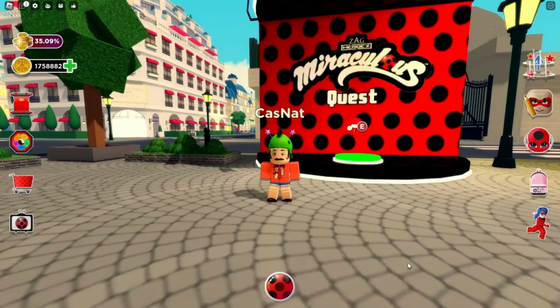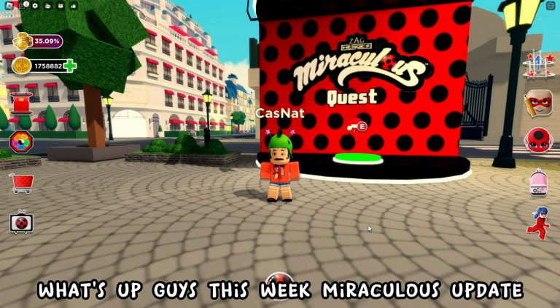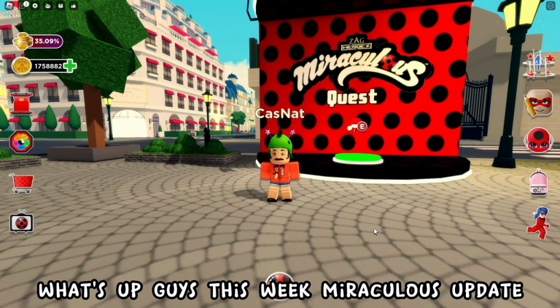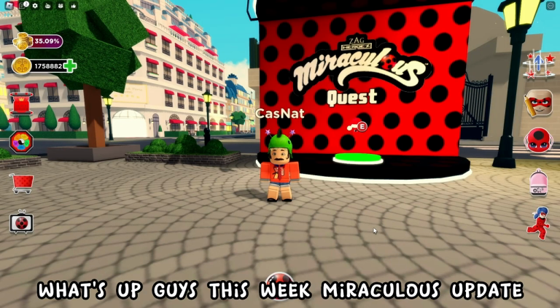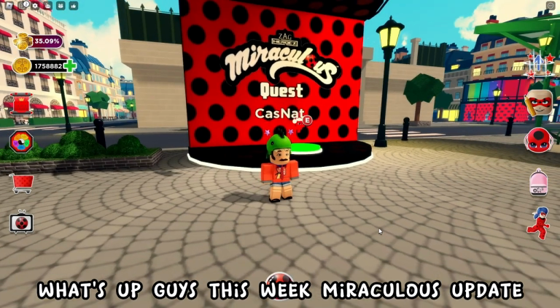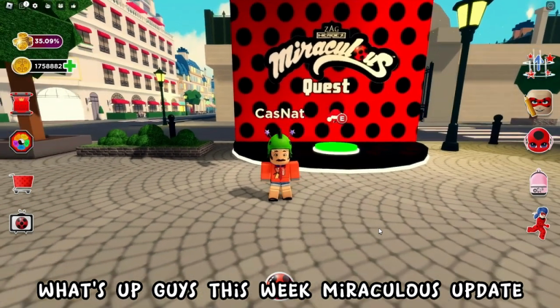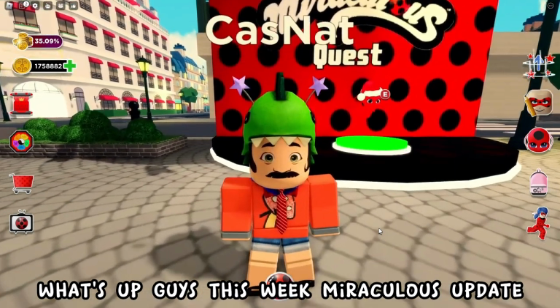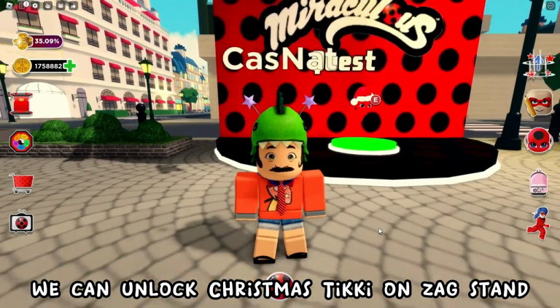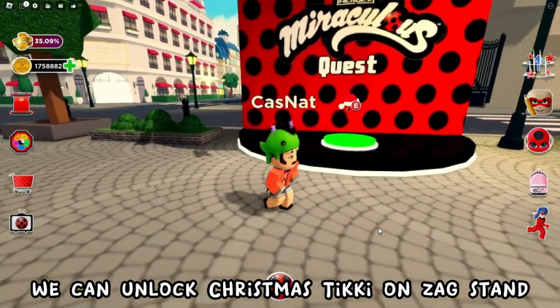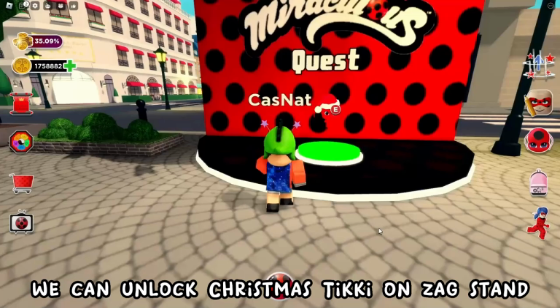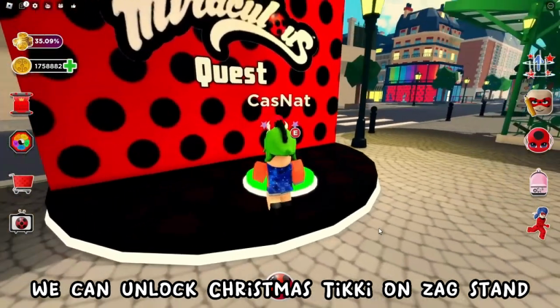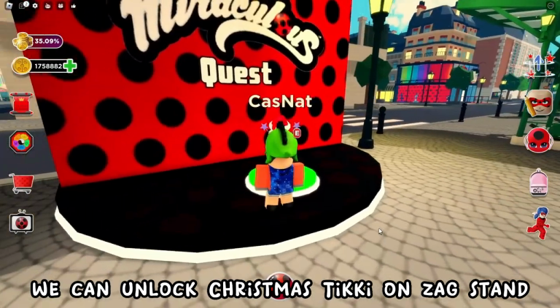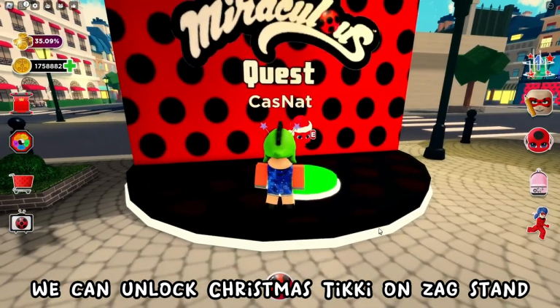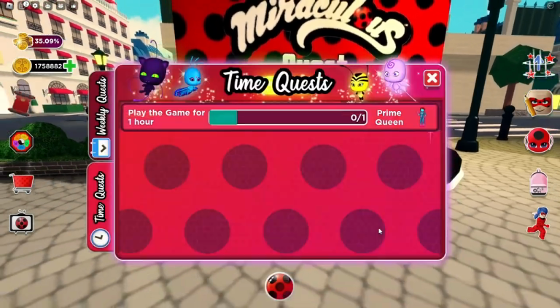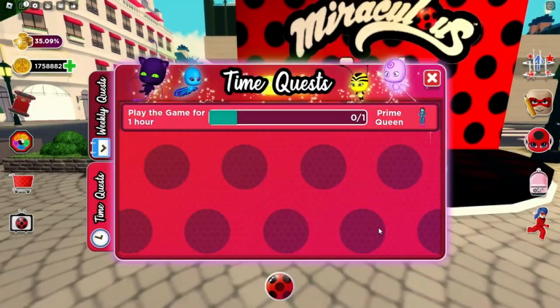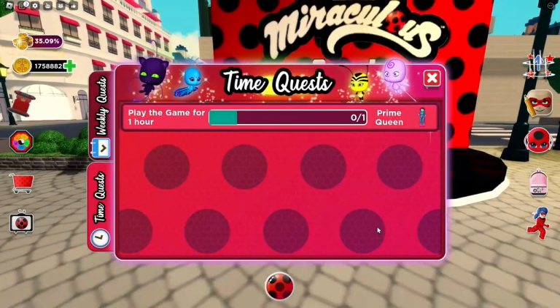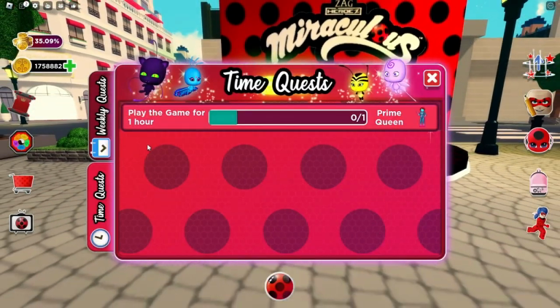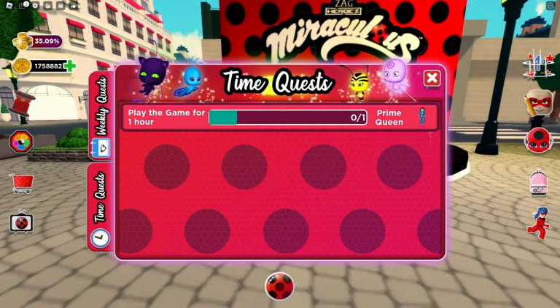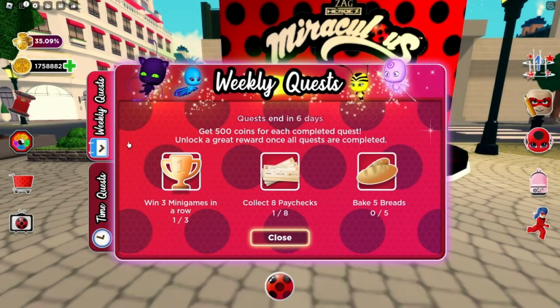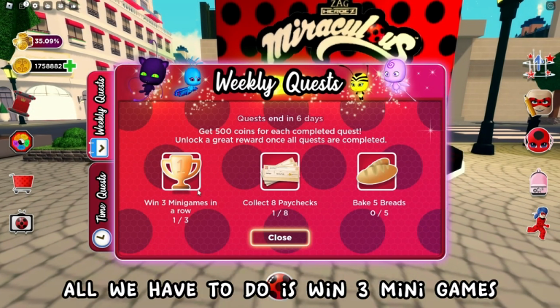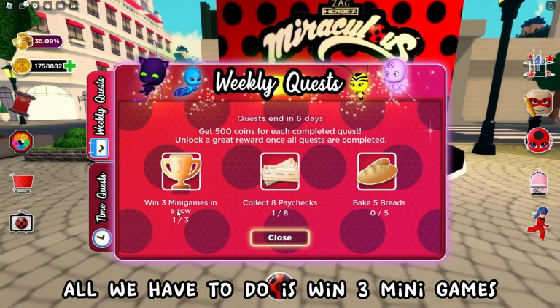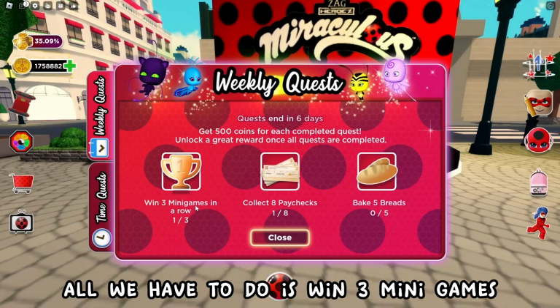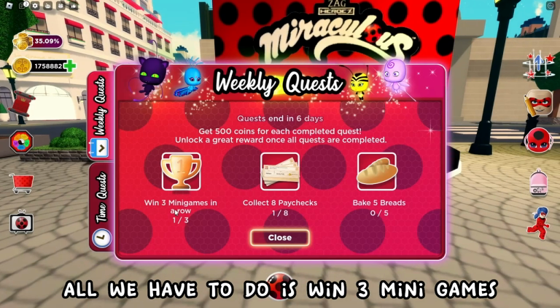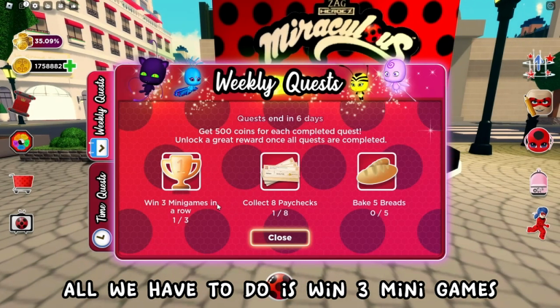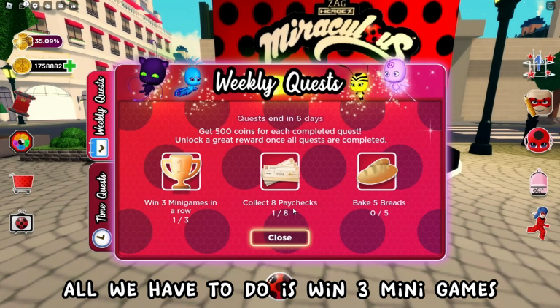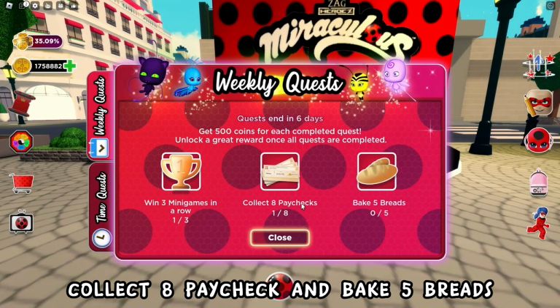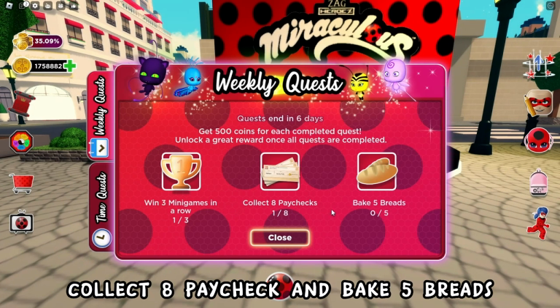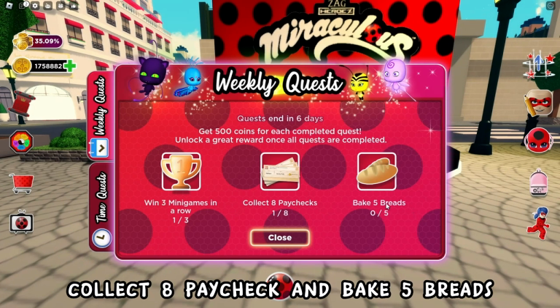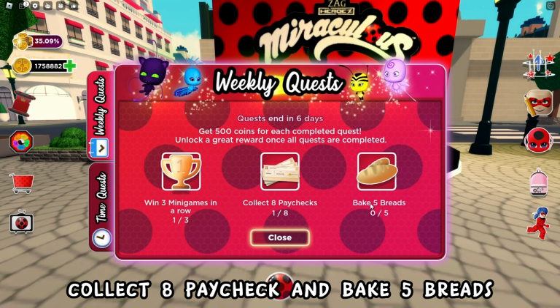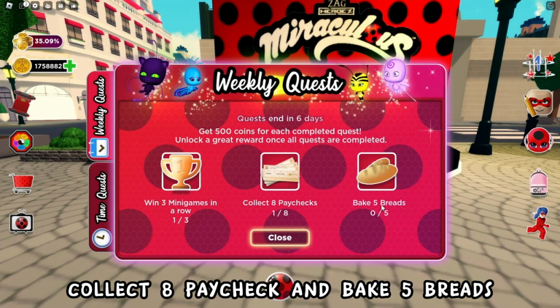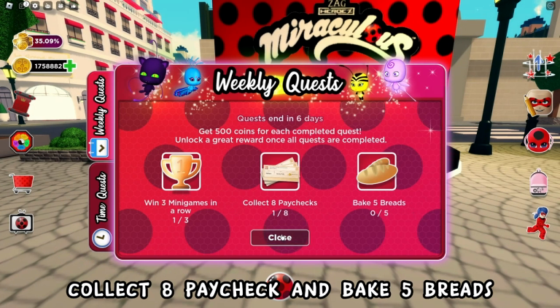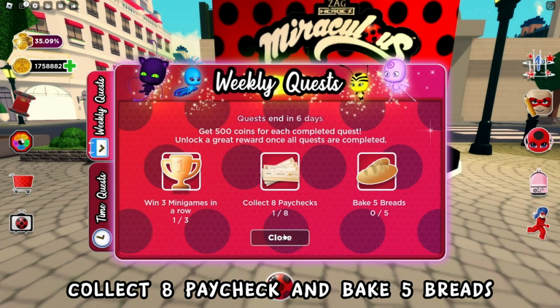What's up guys, this week's miraculous update — we can unlock Christmas Tiki on Zyde's hand. All we have to do is win 3 minute games, collect a paycheck, and bake 5 breads.